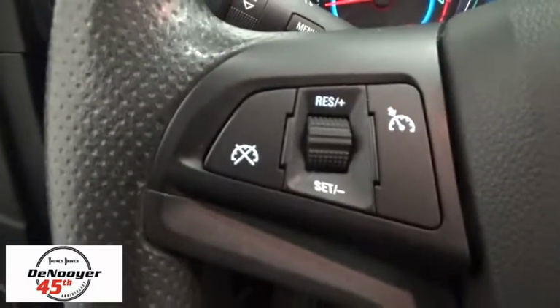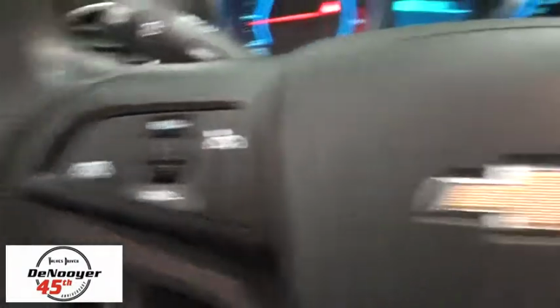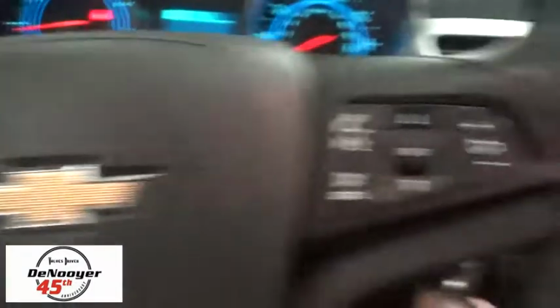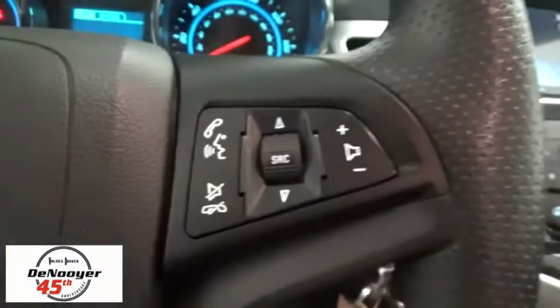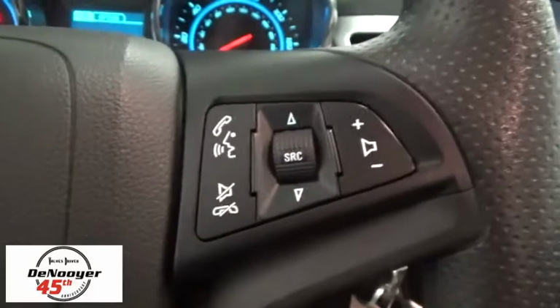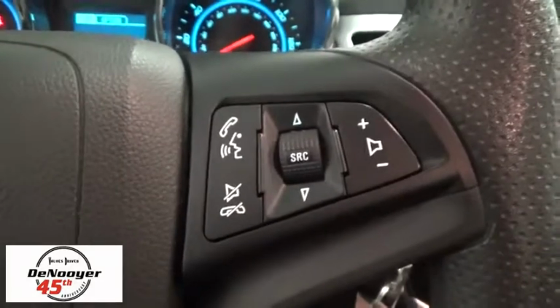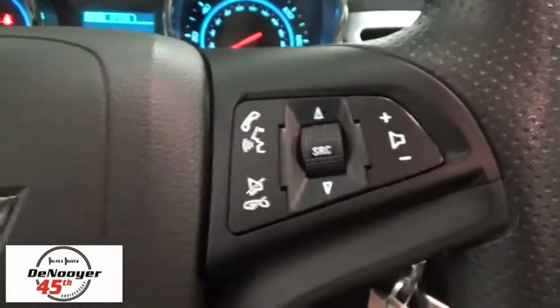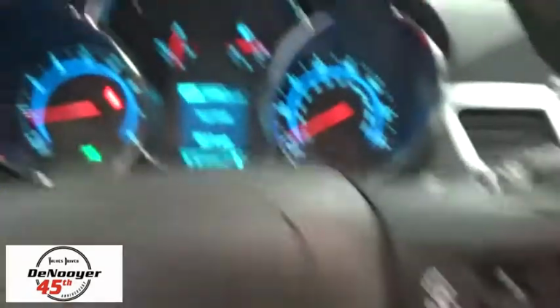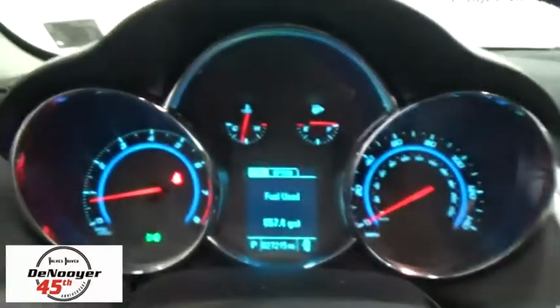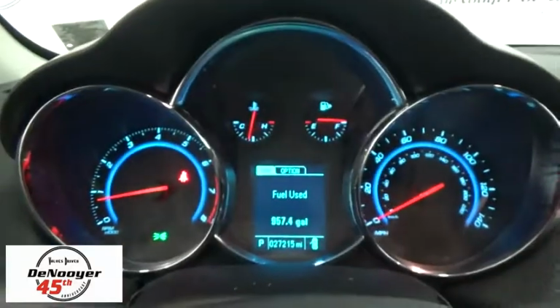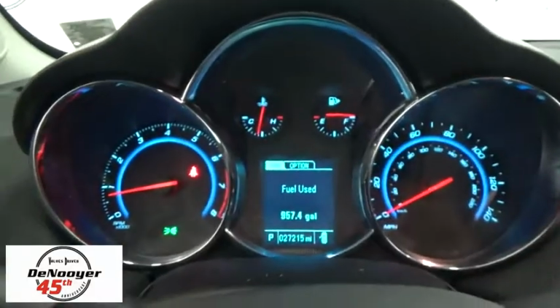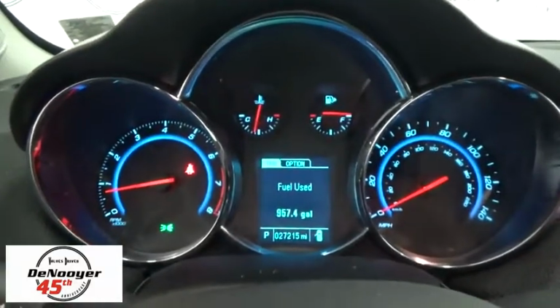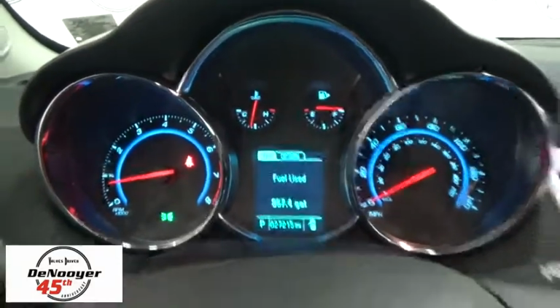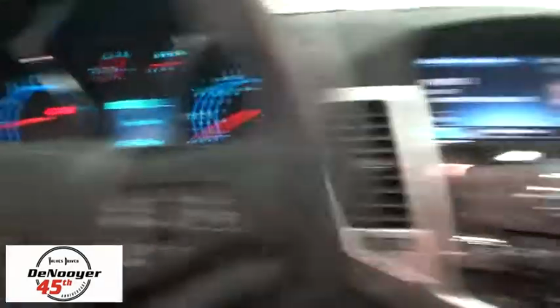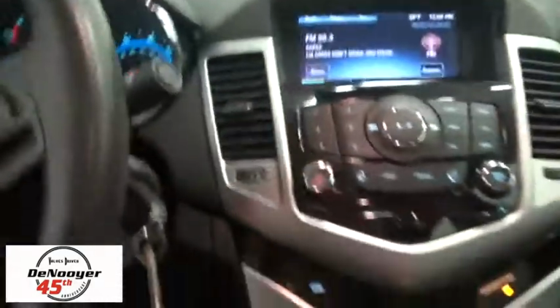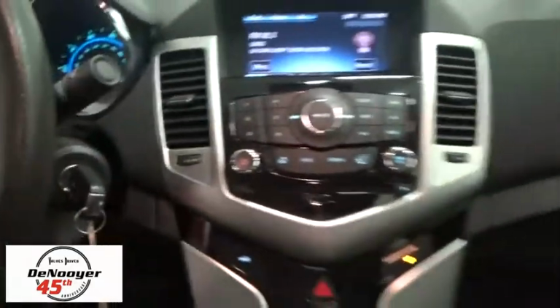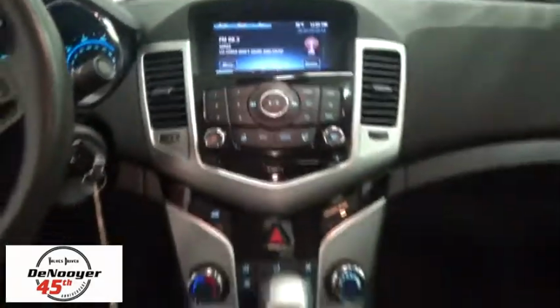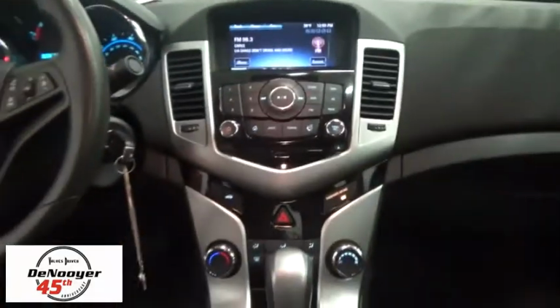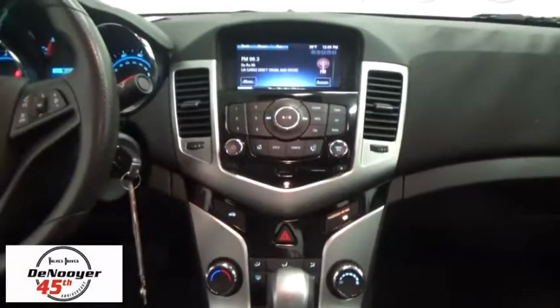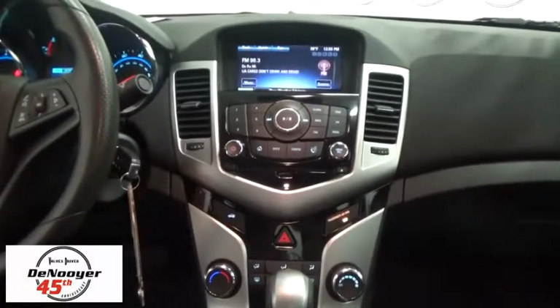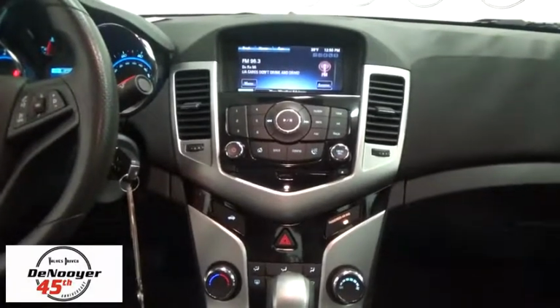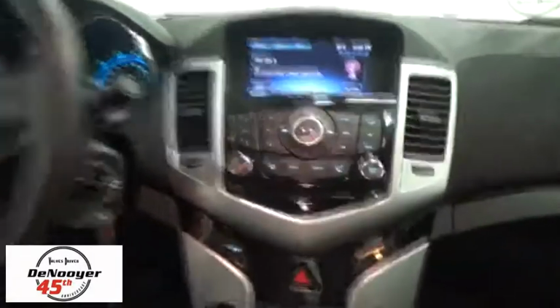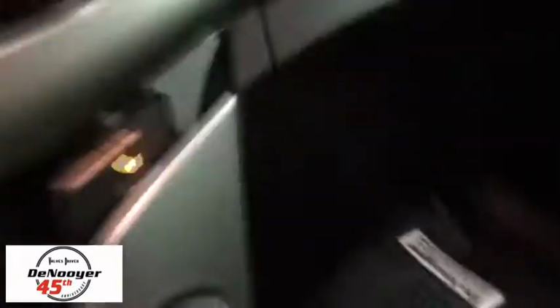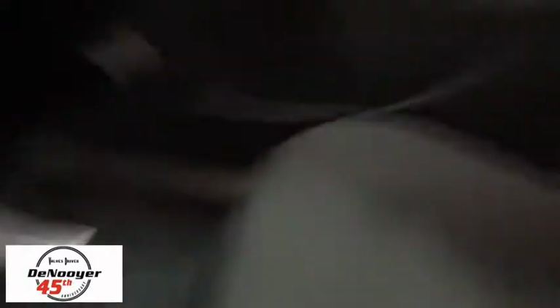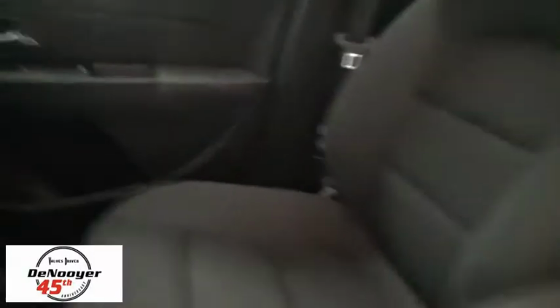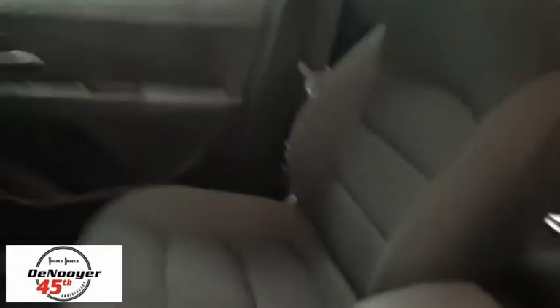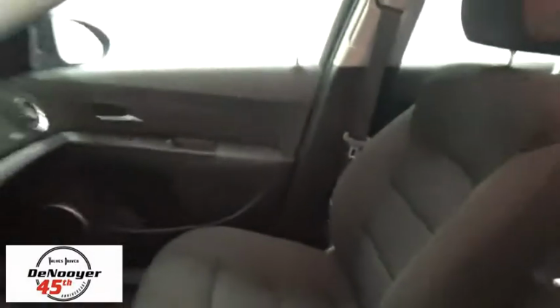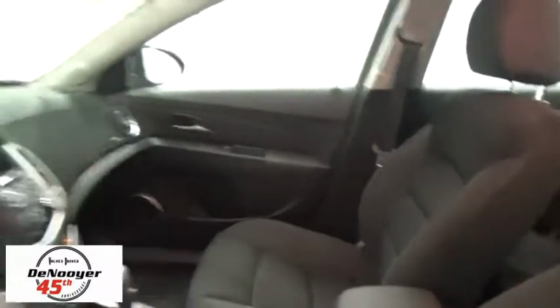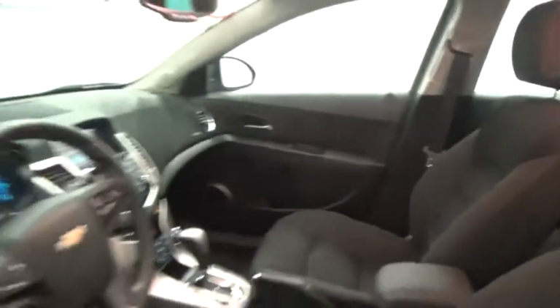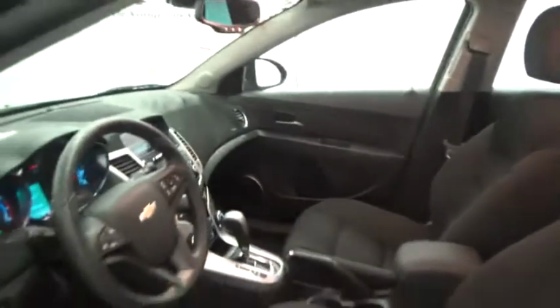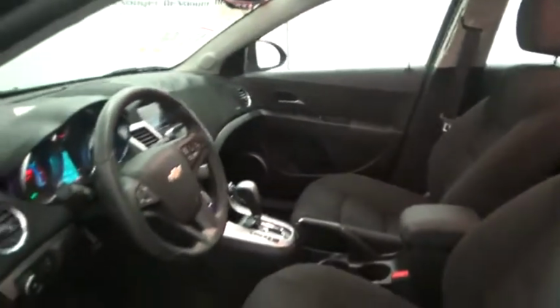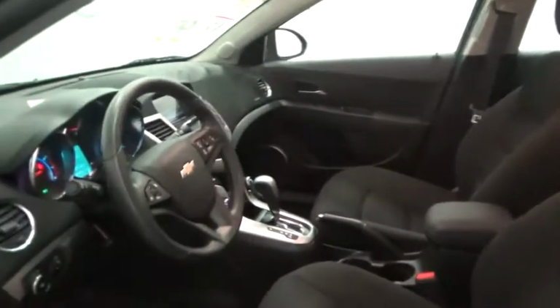Compass, trip computer, CD player, power windows, remote keyless entry, Sirius satellite radio, panic alarm, tachometer, brake assist, front reading lamps, driver vanity mirror.